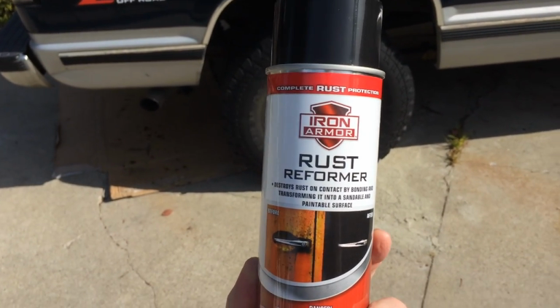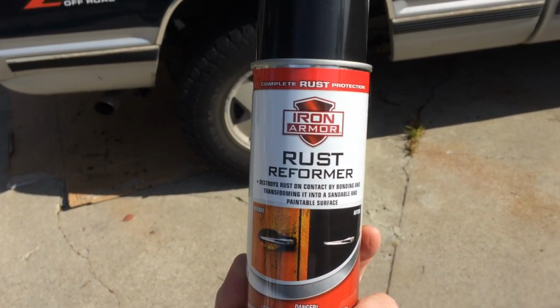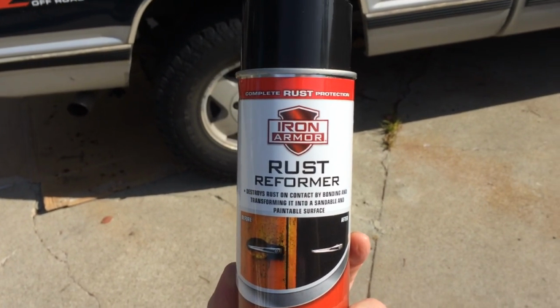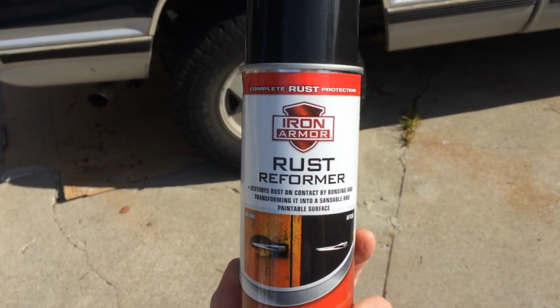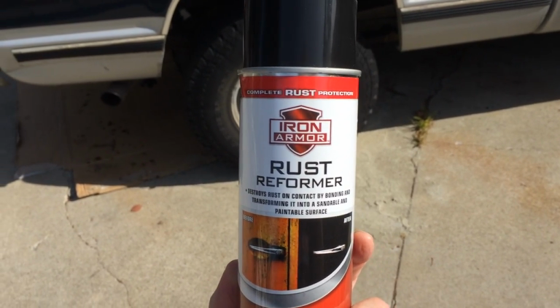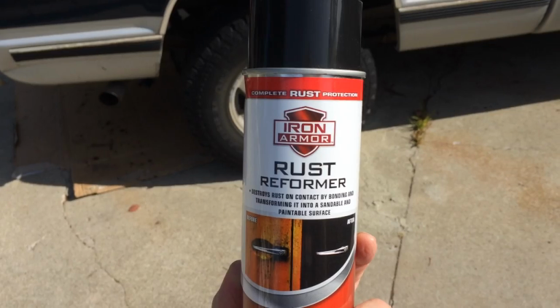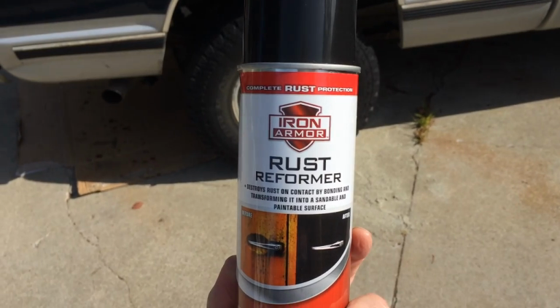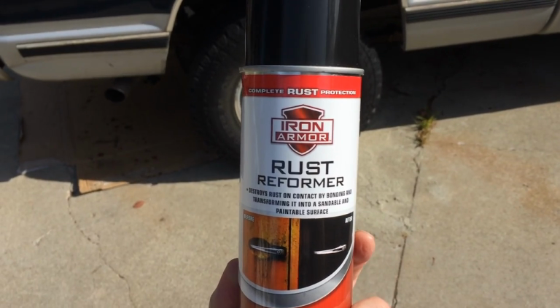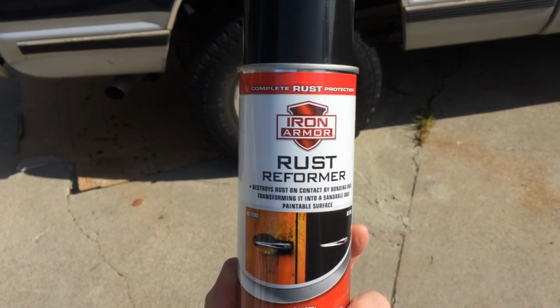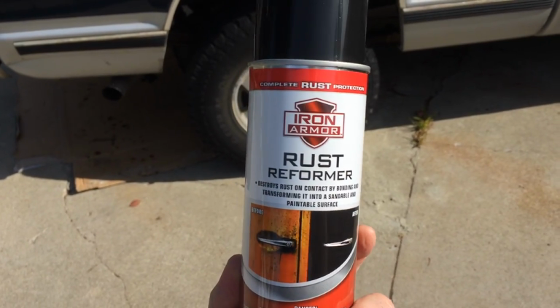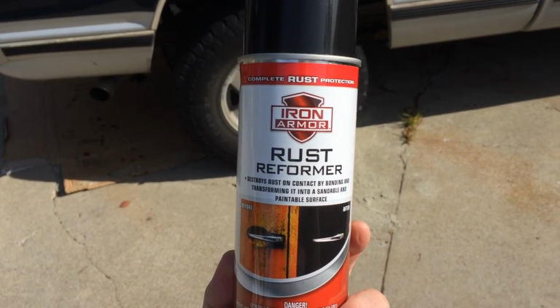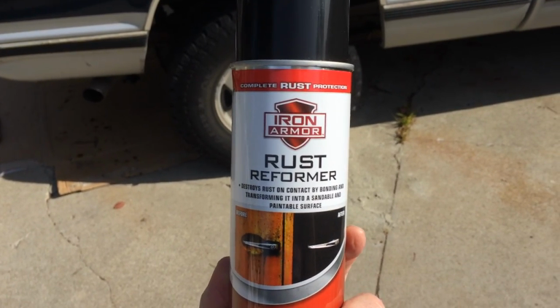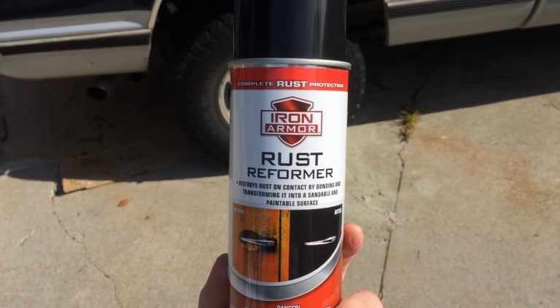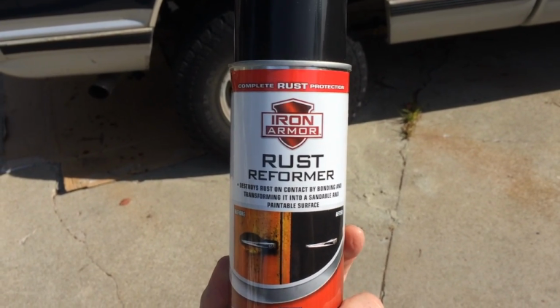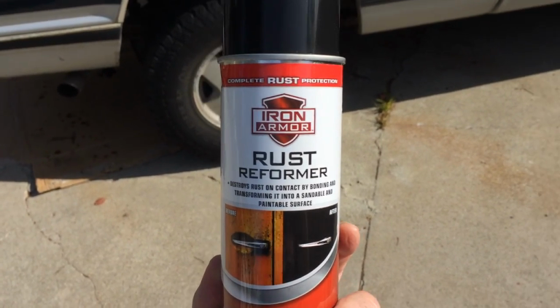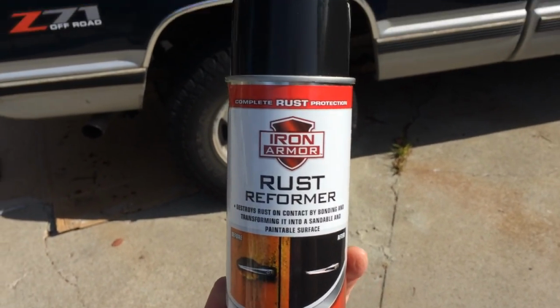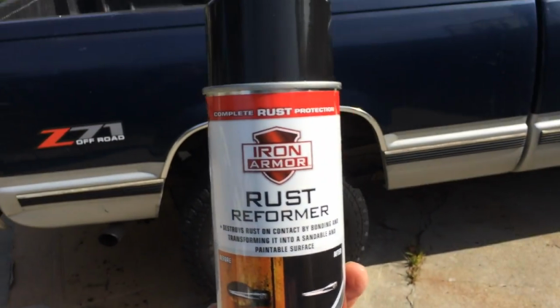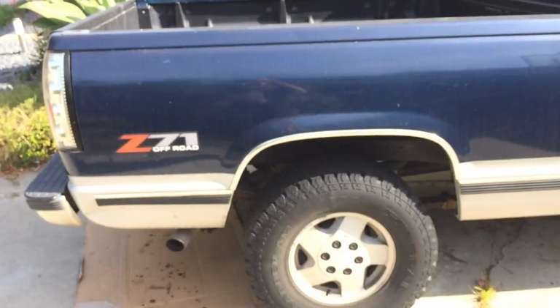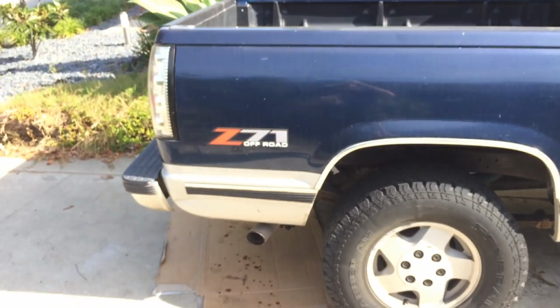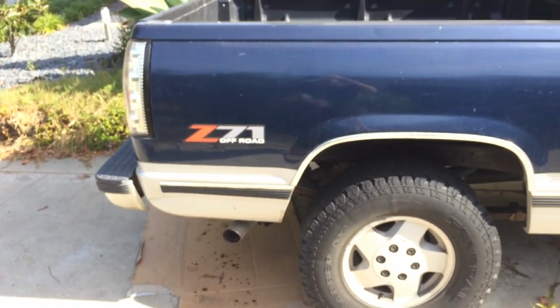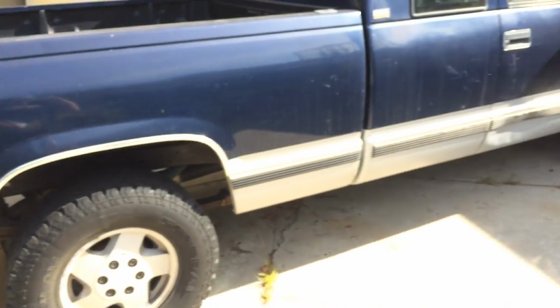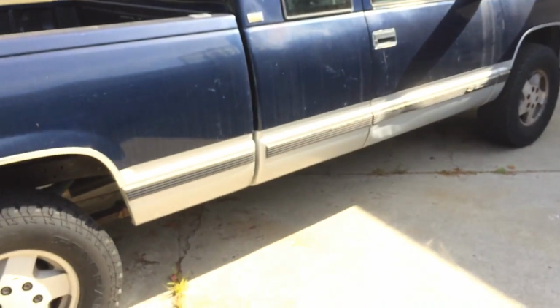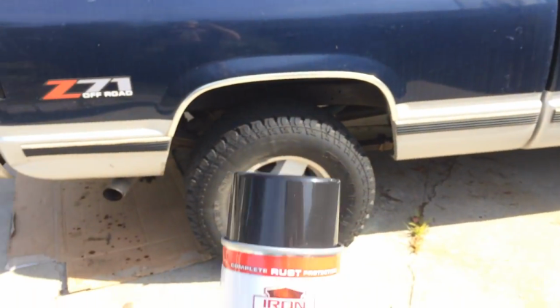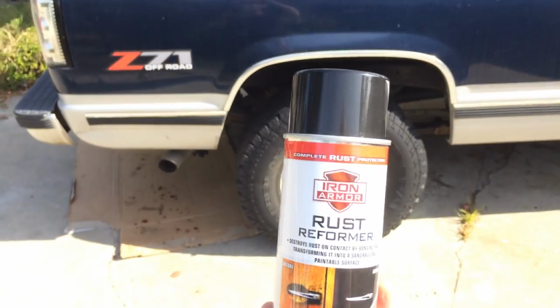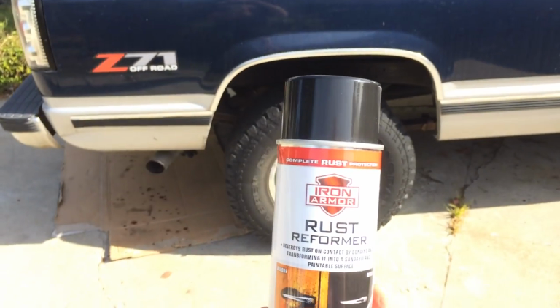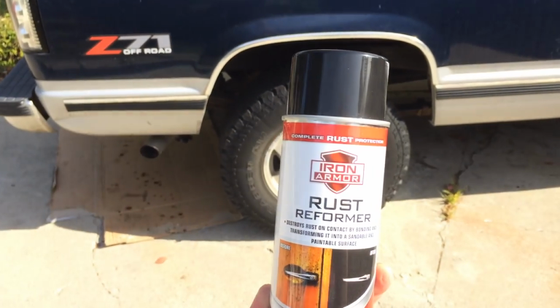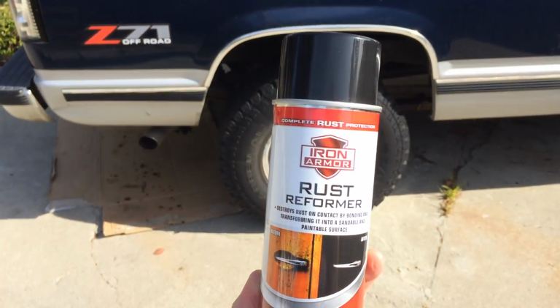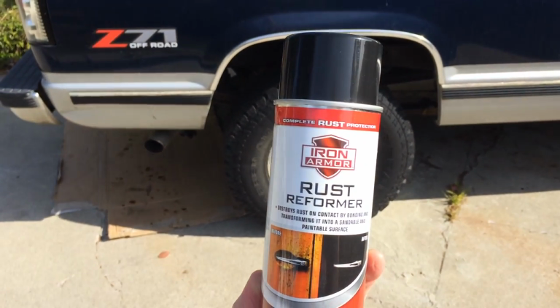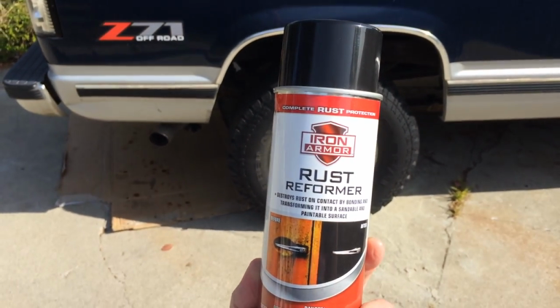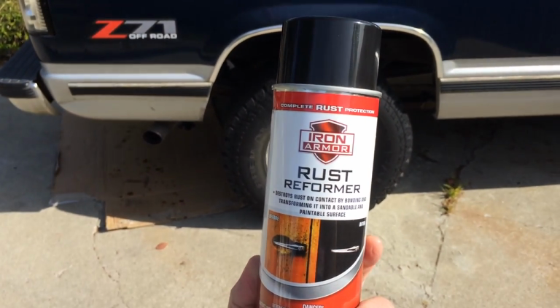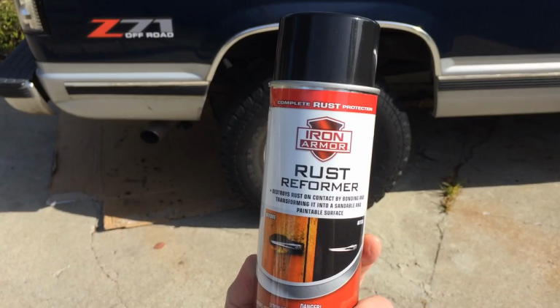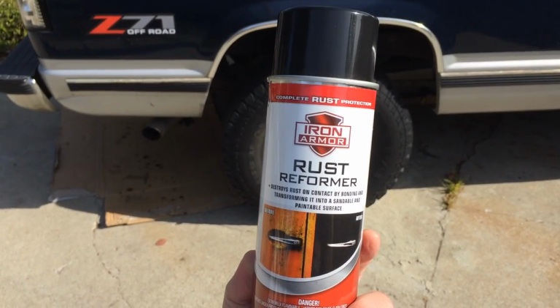It goes on clear, so if it's not in contact with rust it'll stay clear, and if it is in contact with rust it'll turn black. I'm not too worried about overspray getting on the rest of my truck because it'll be clear if it does, and I don't think too much of it's gonna get out from under the truck anyway.